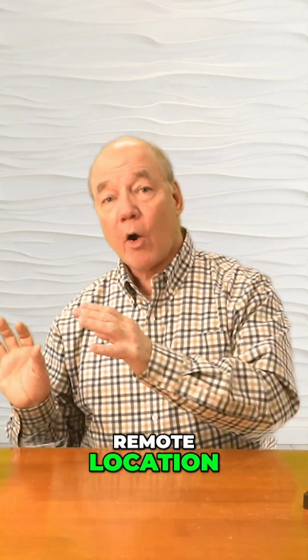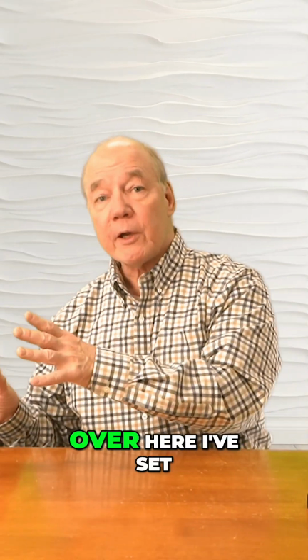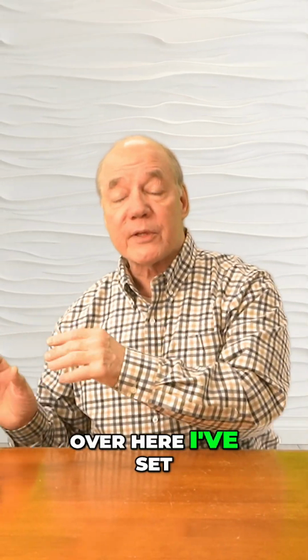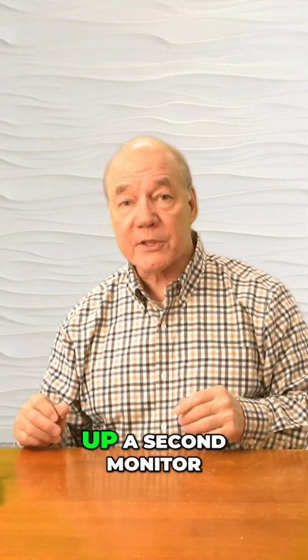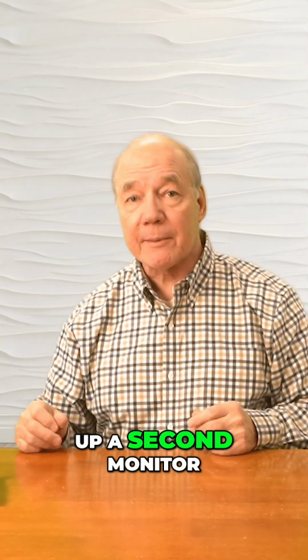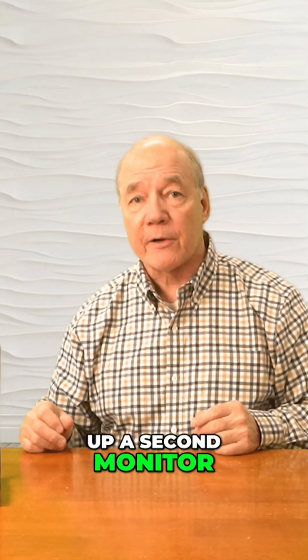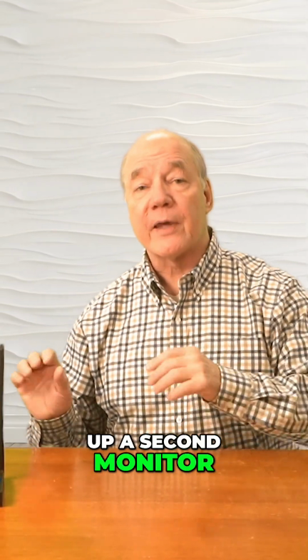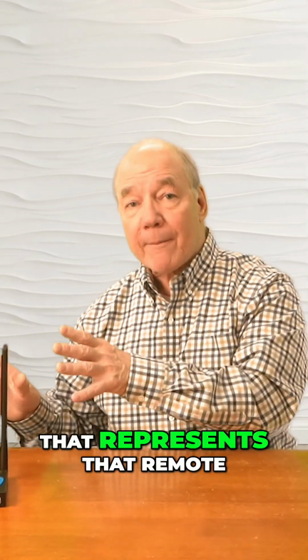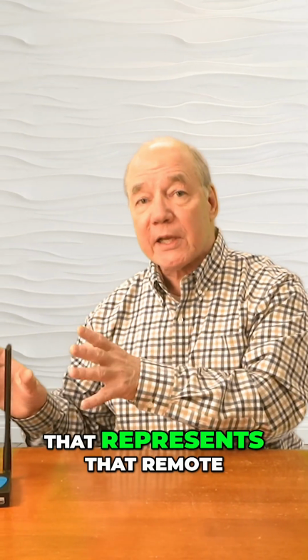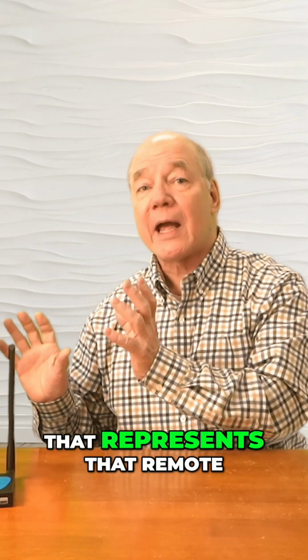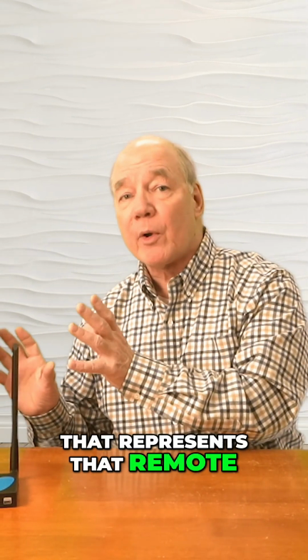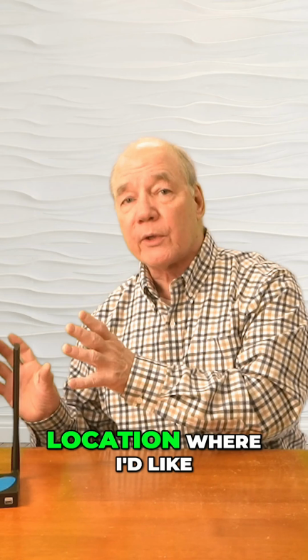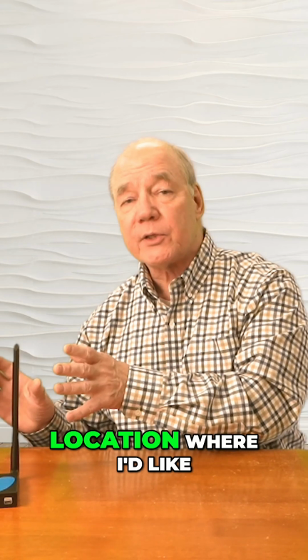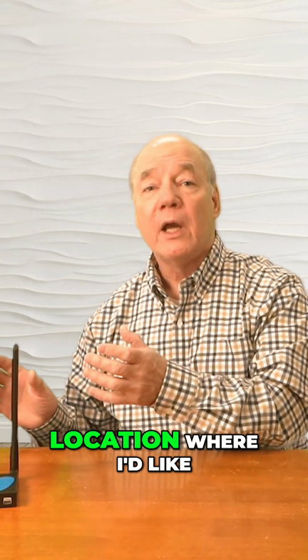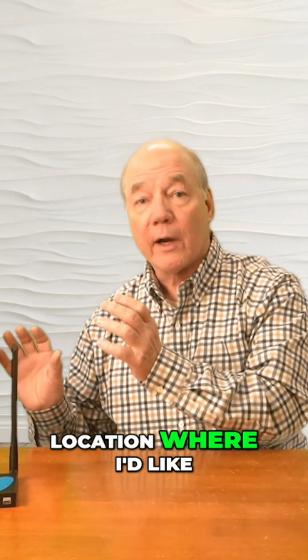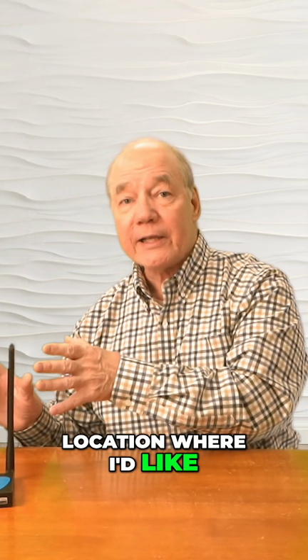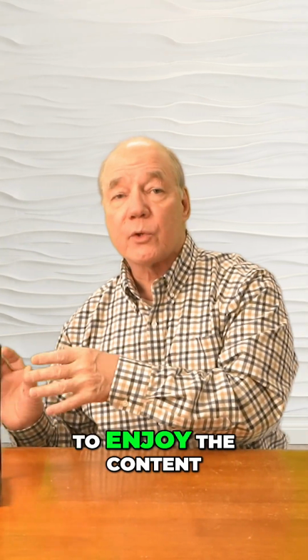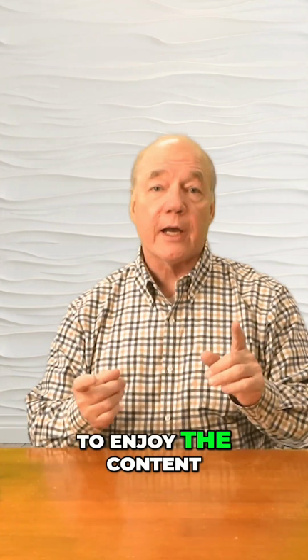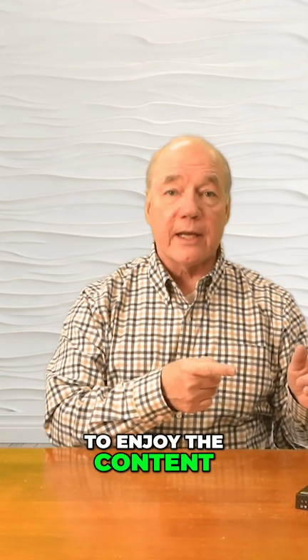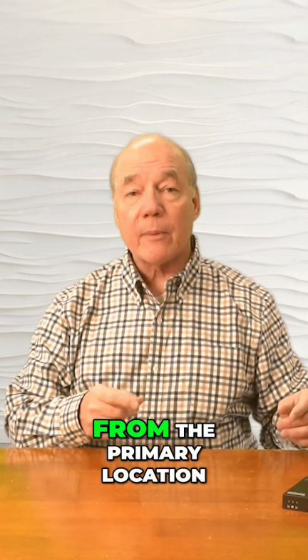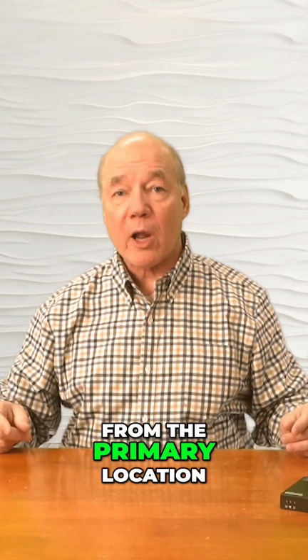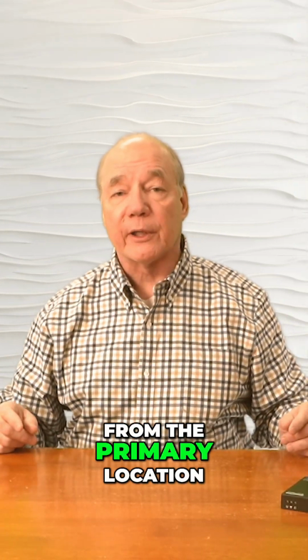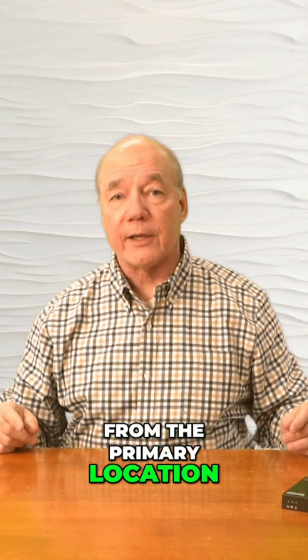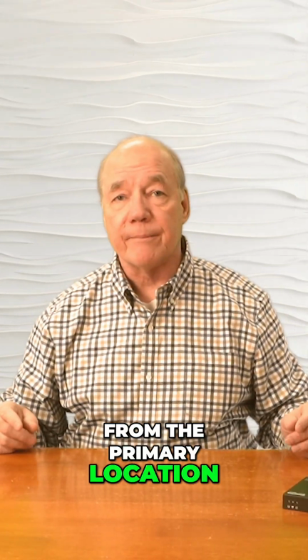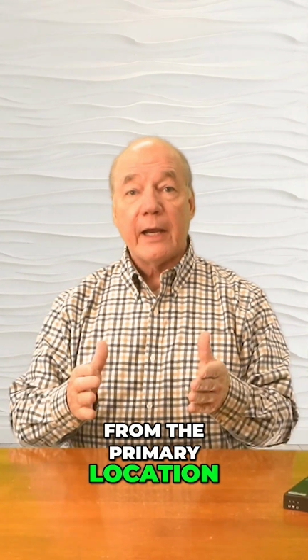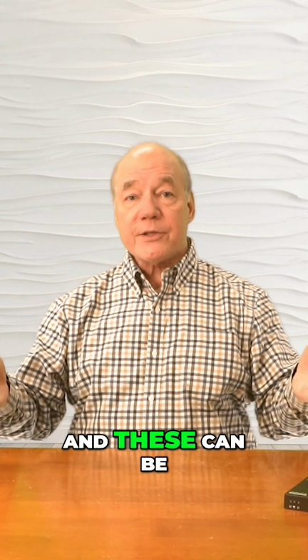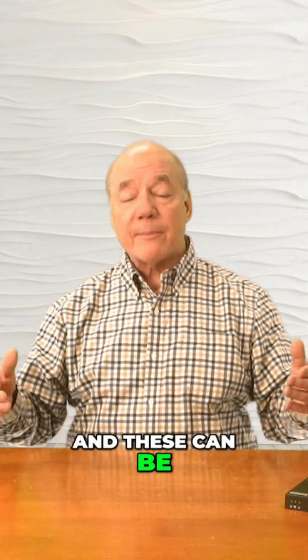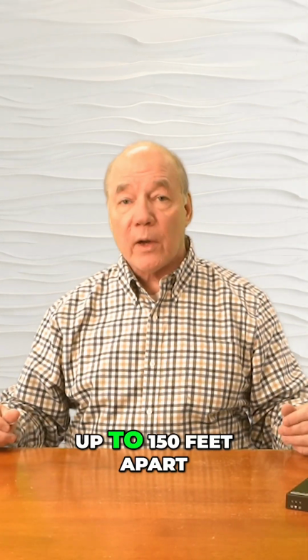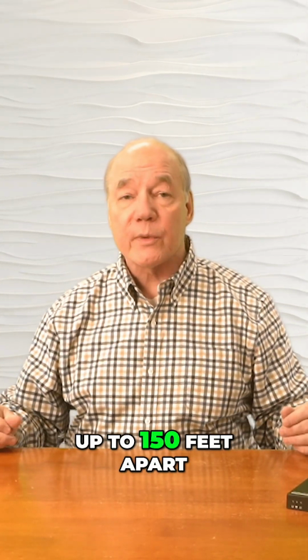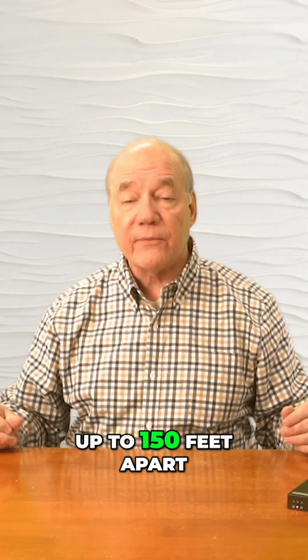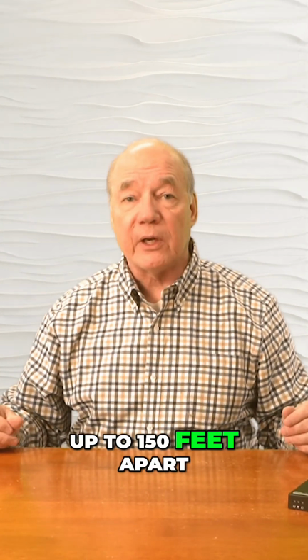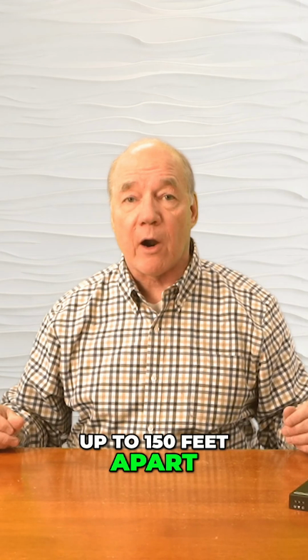Over here I've set up a second monitor that represents that remote location where I'd like to enjoy the content from the primary location, and these can be up to 150 feet apart.